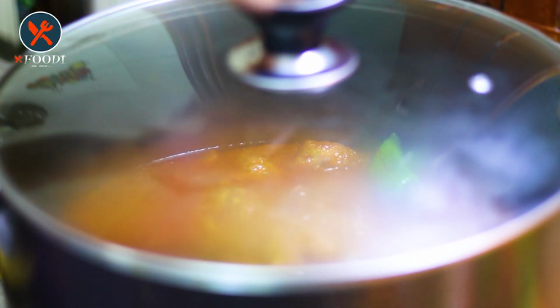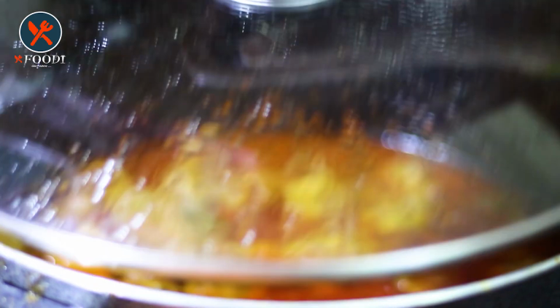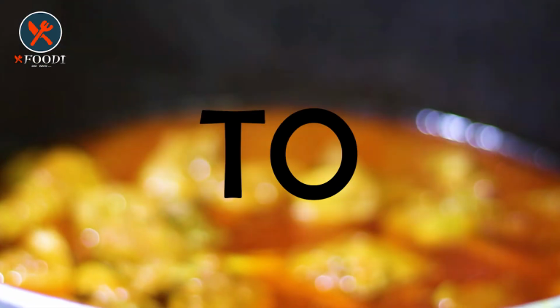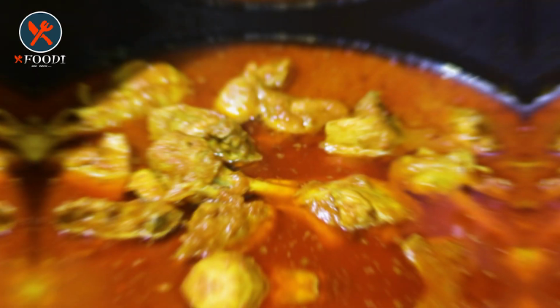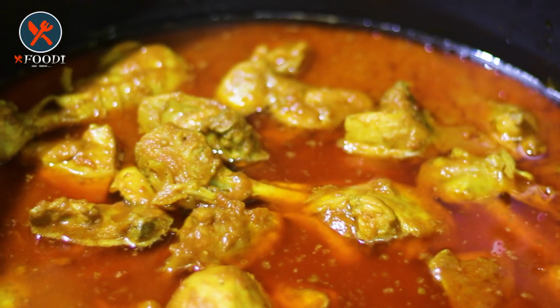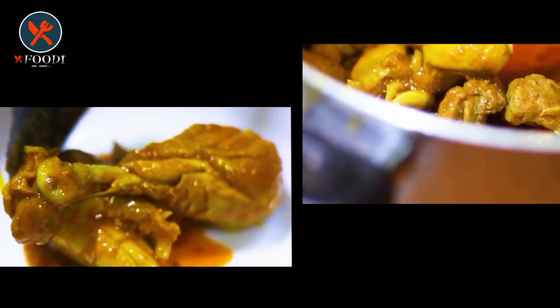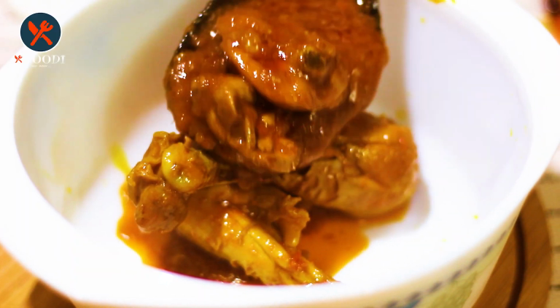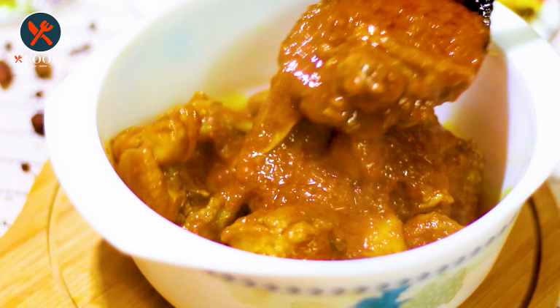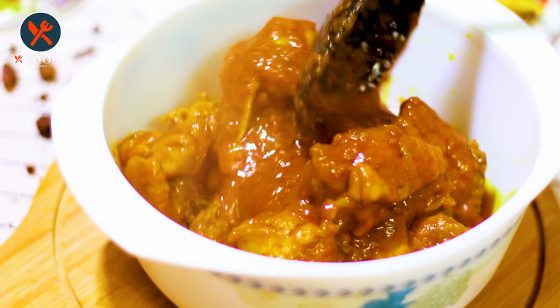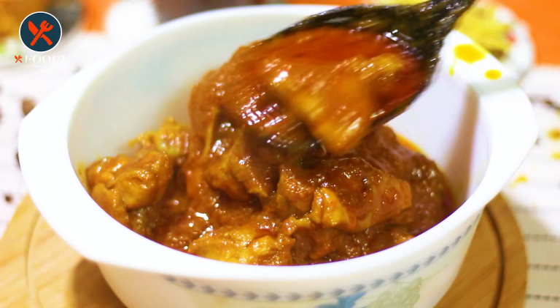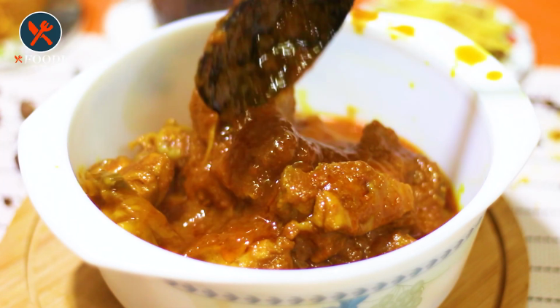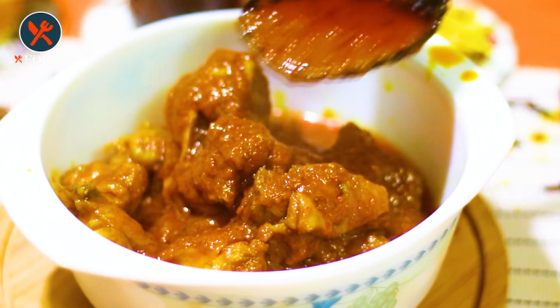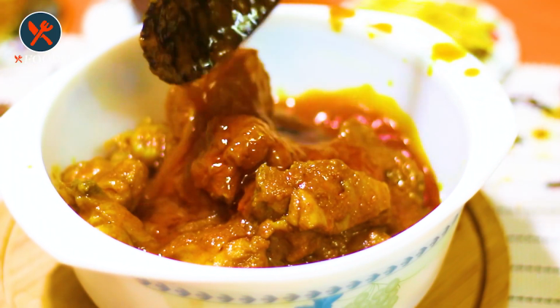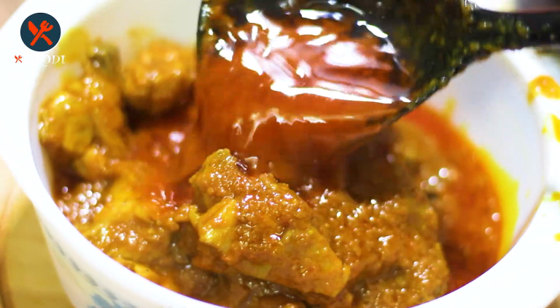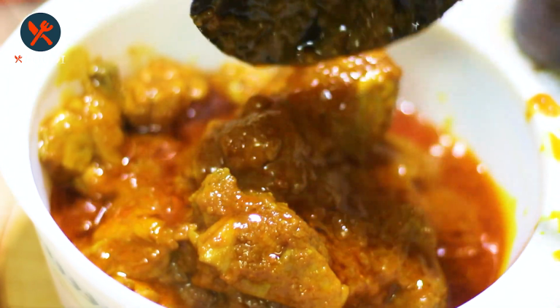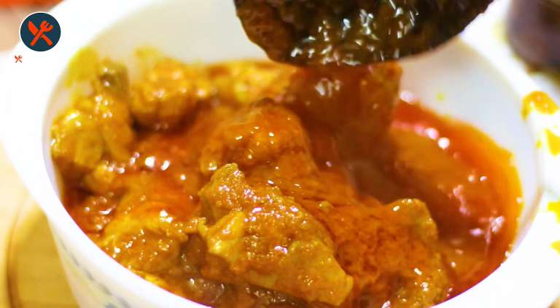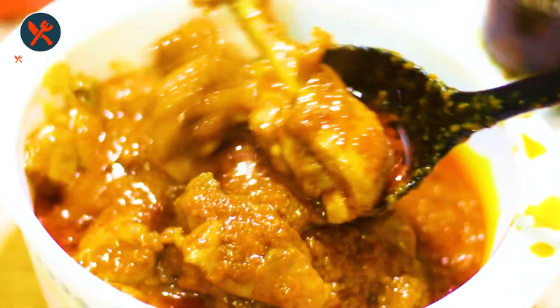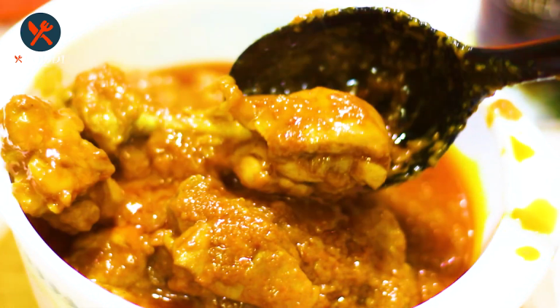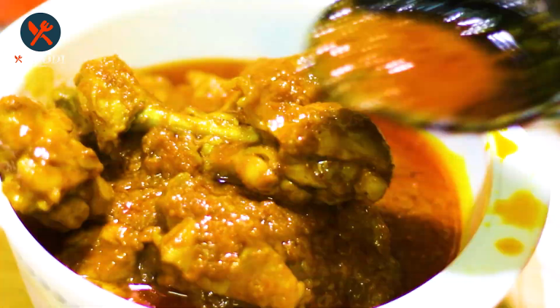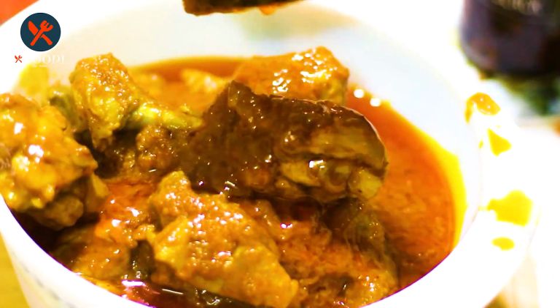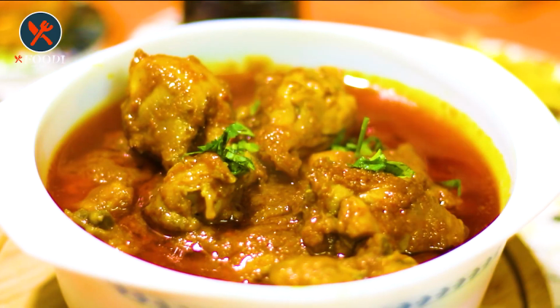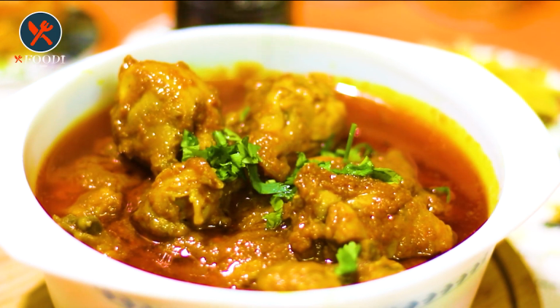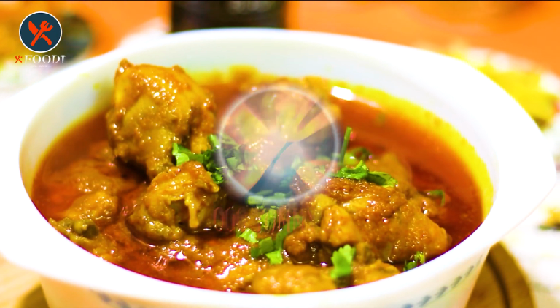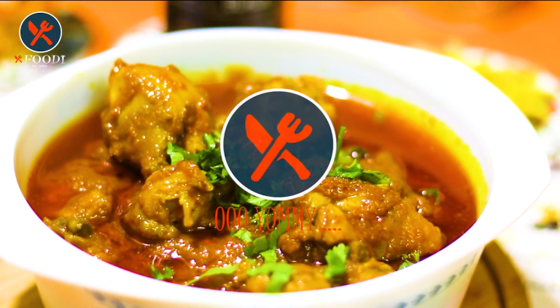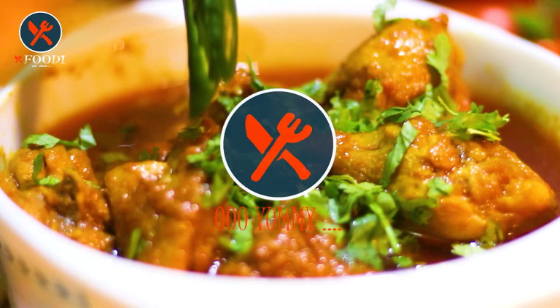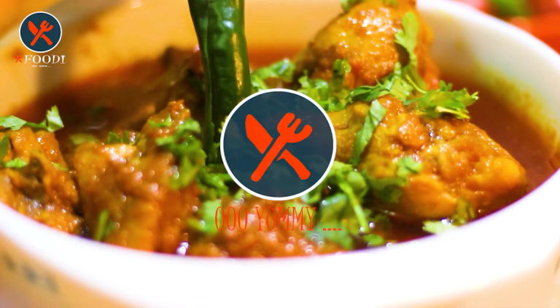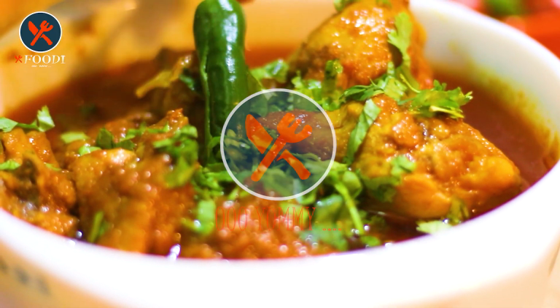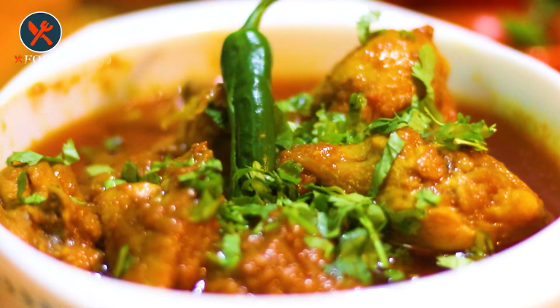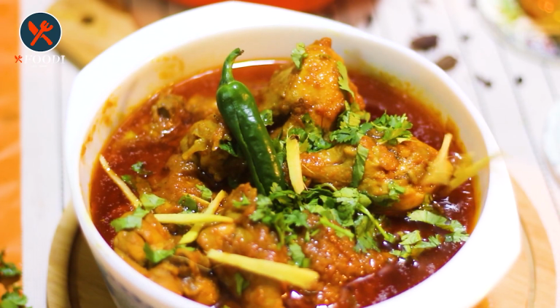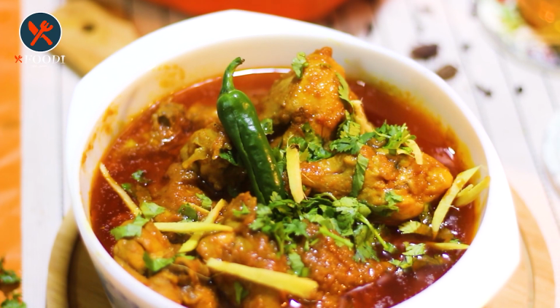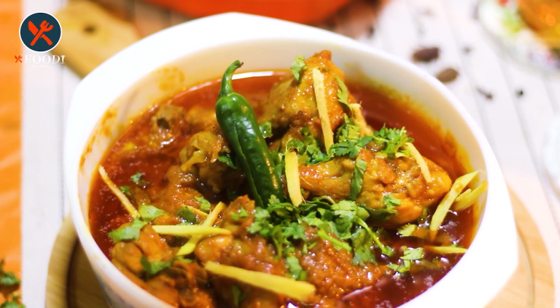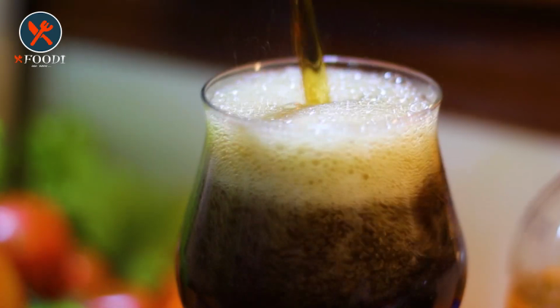Now cover the pot for 5 minutes on low flame. Korma is ready to serve! I can't wait to taste it — it really smells out of this world. You can serve it with naan or soft roti depending on your taste.